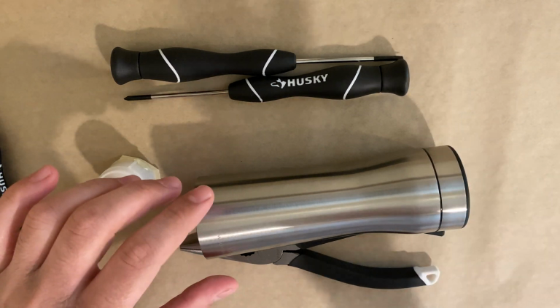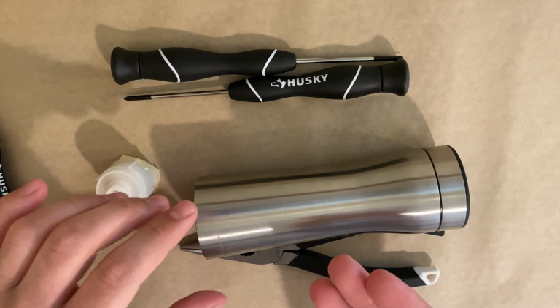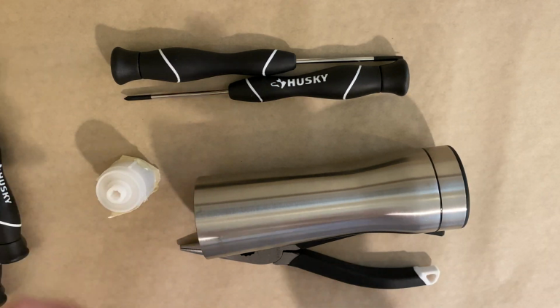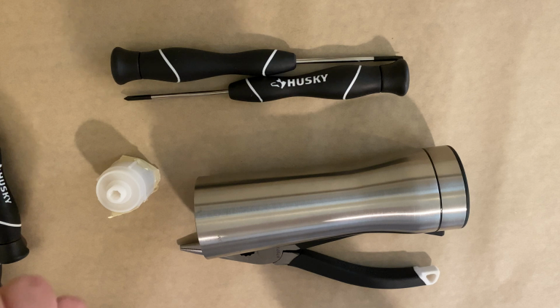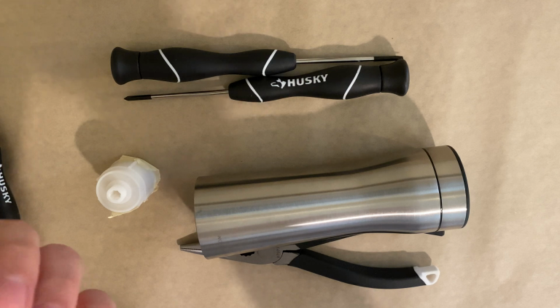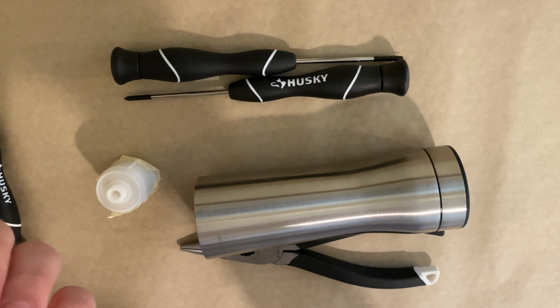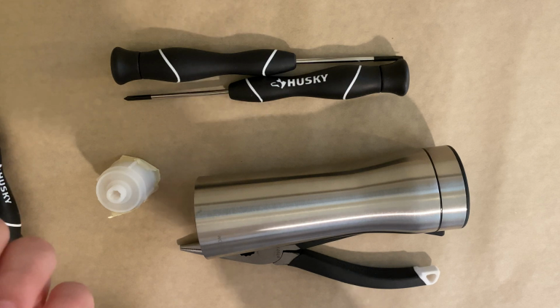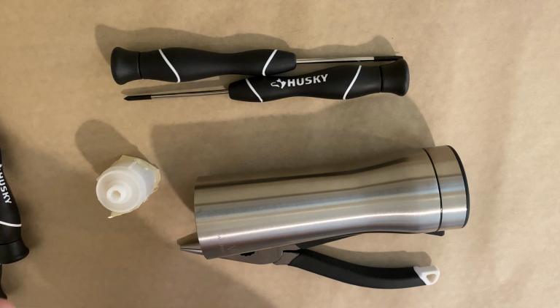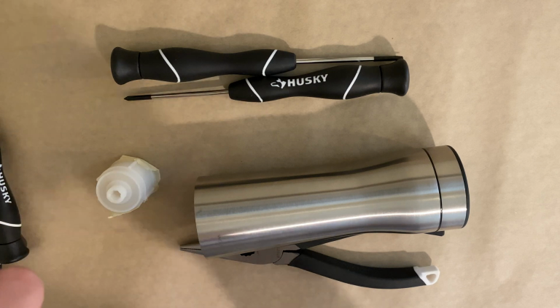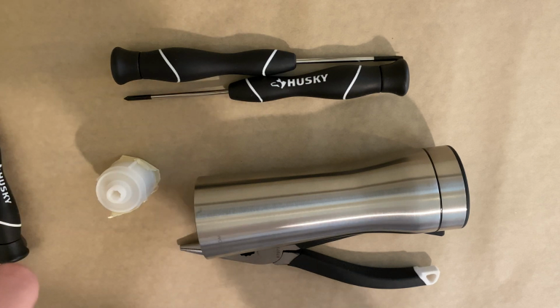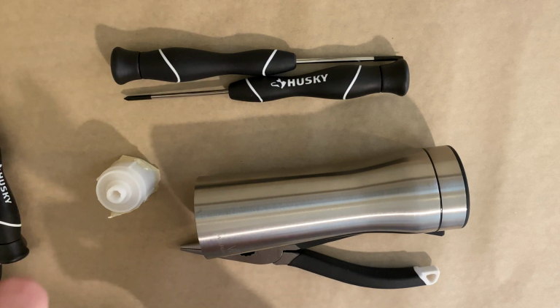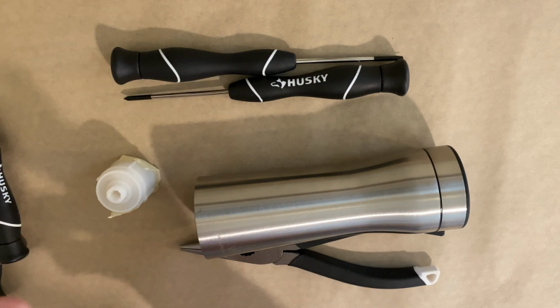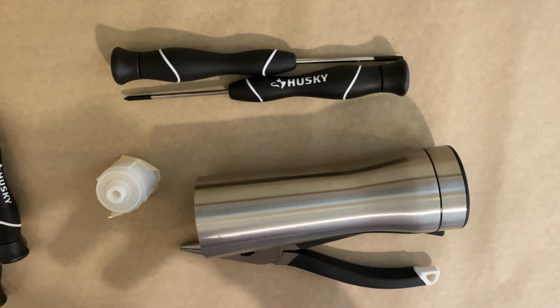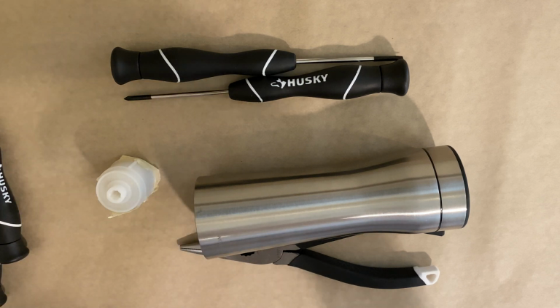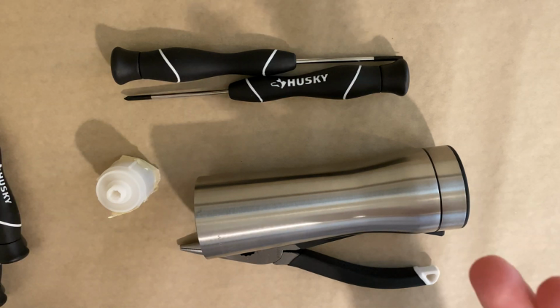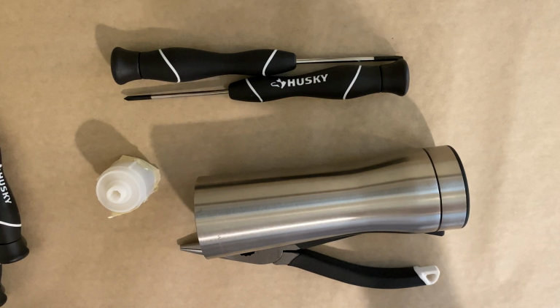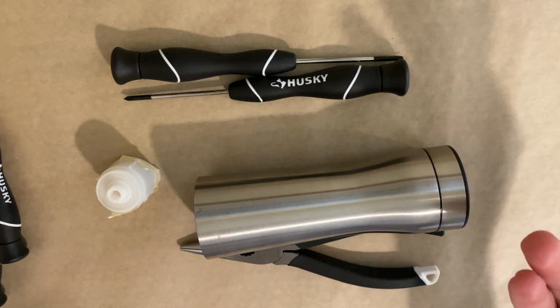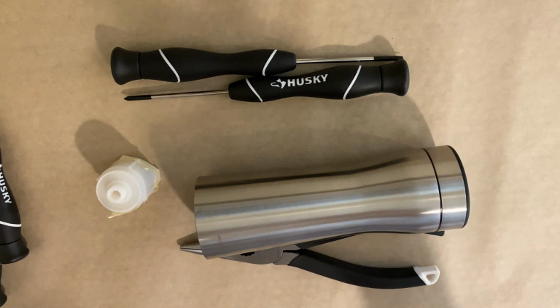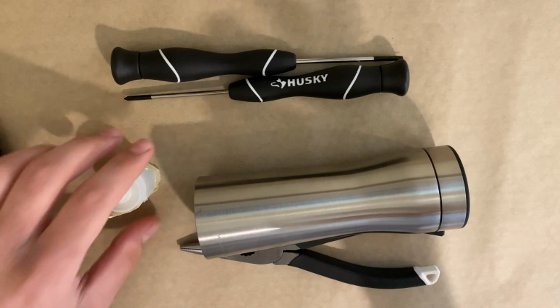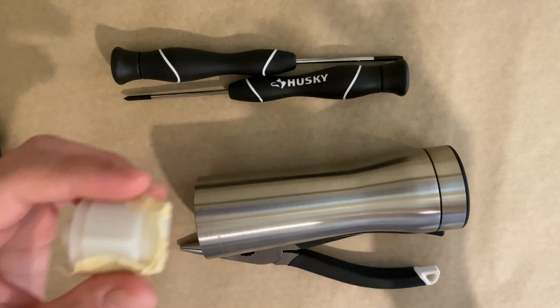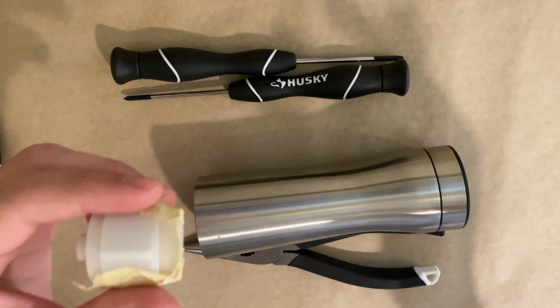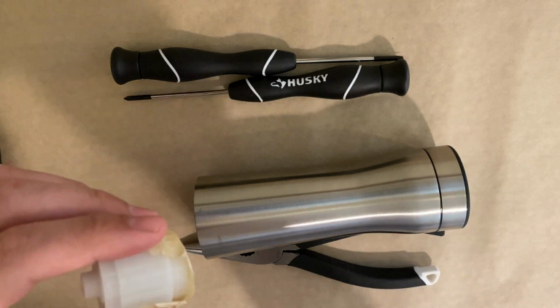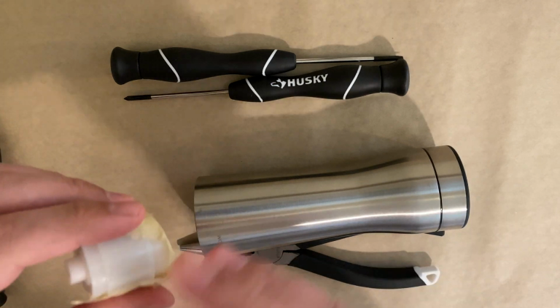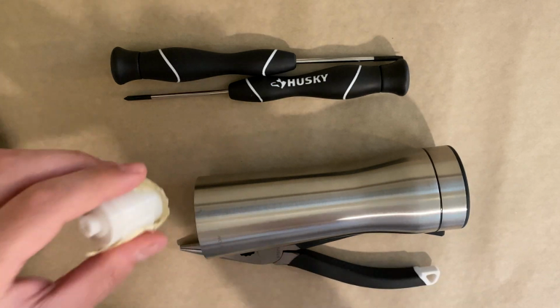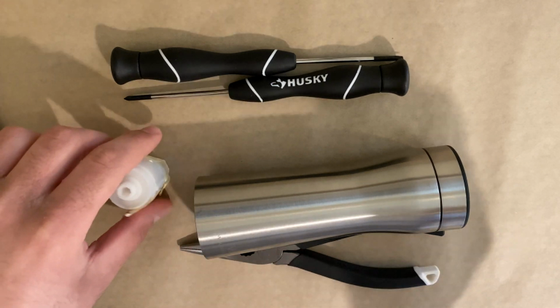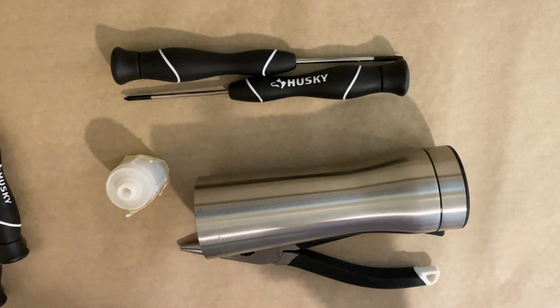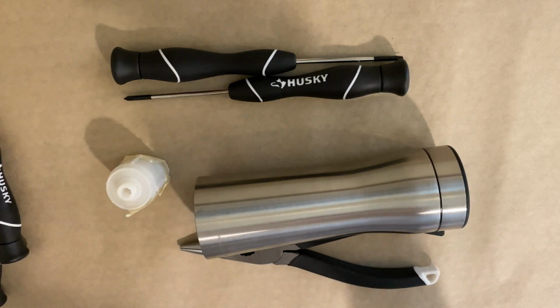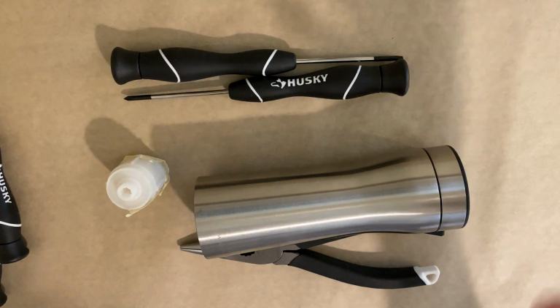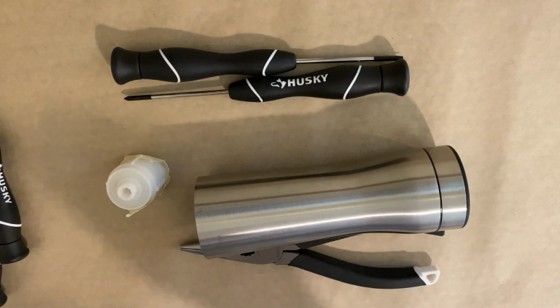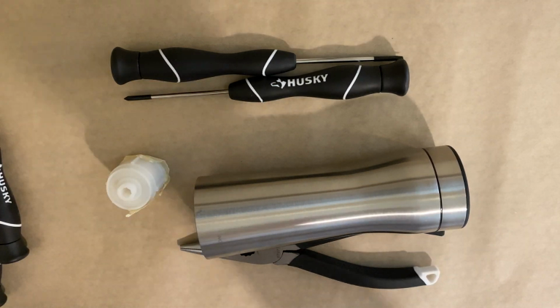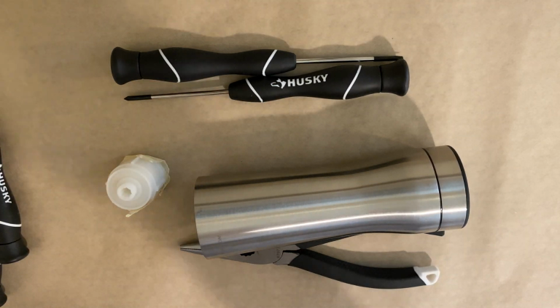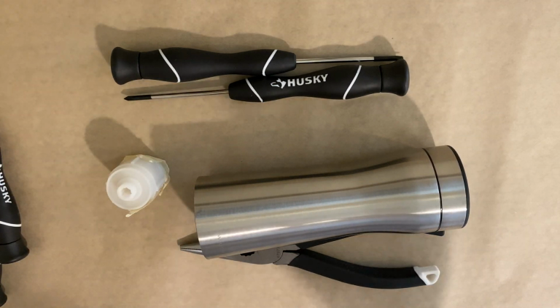Now what I think happened was either the gear has gotten dislocated or it's gotten broken from the tension. Either way we'll find out and we'll fix it. I have this replacement — I've taped it so it doesn't come apart — and let's just jump right into it.